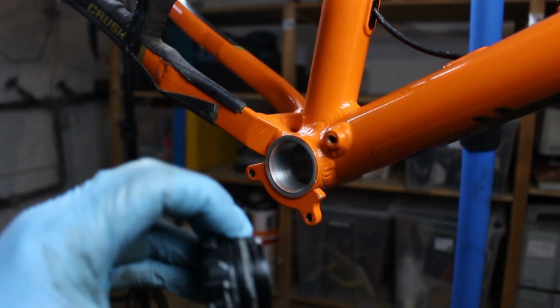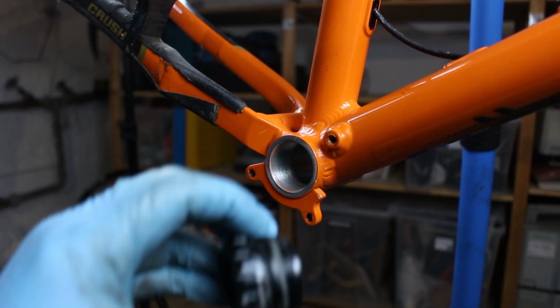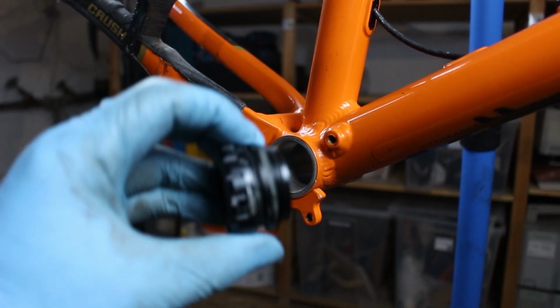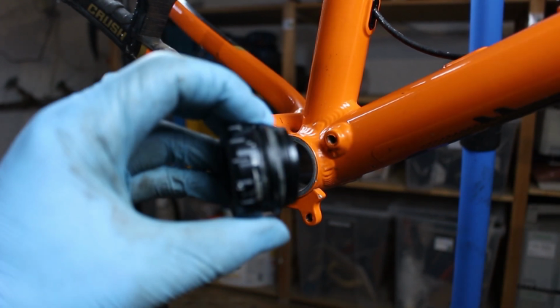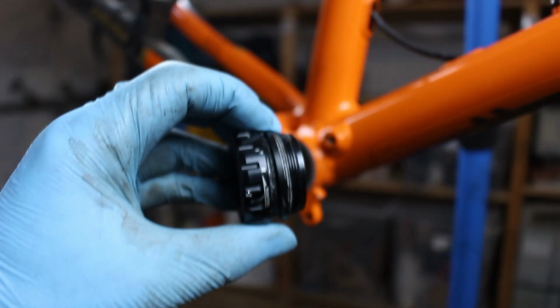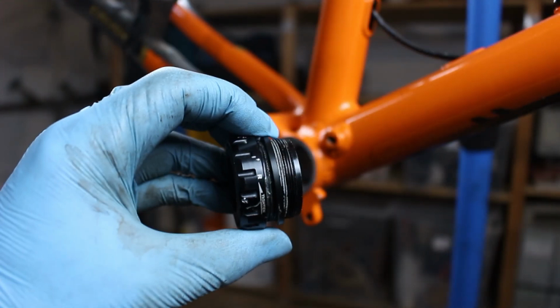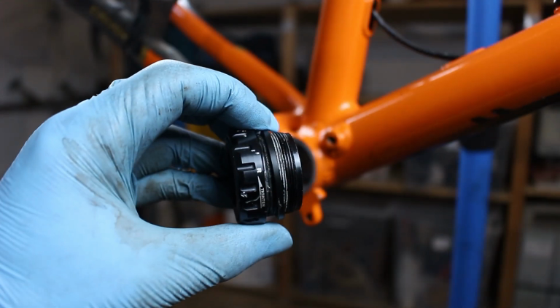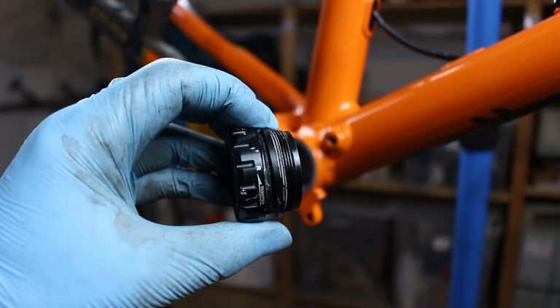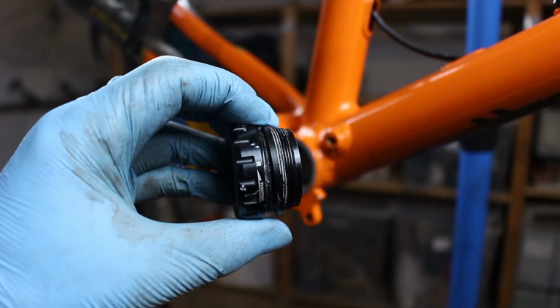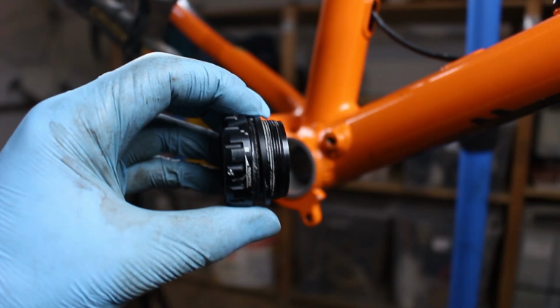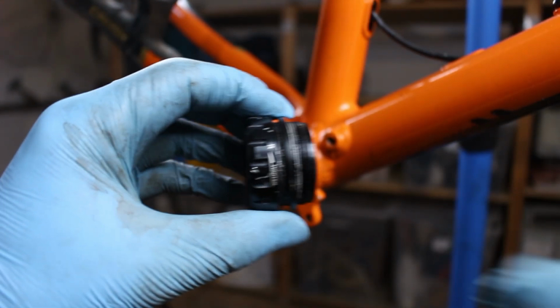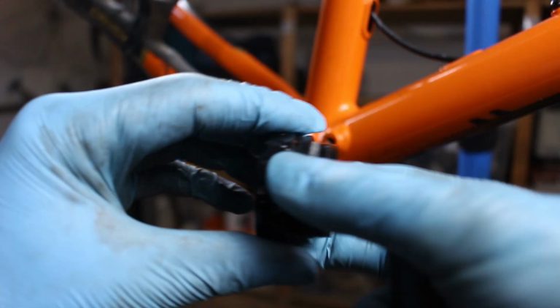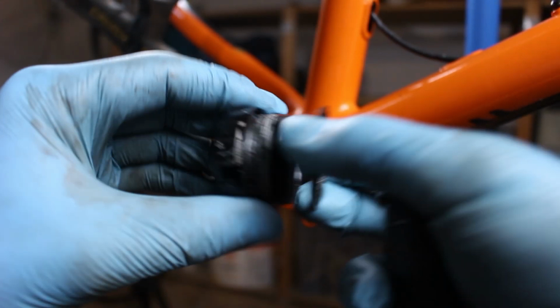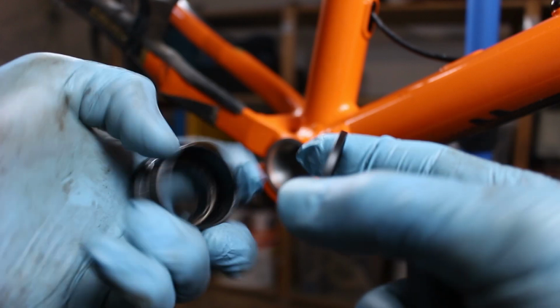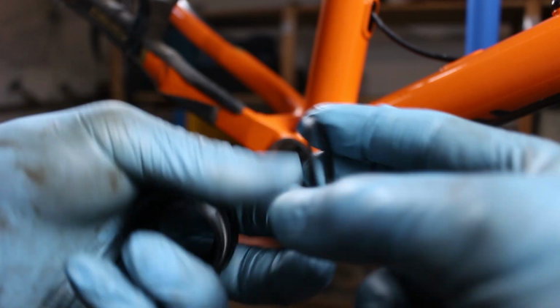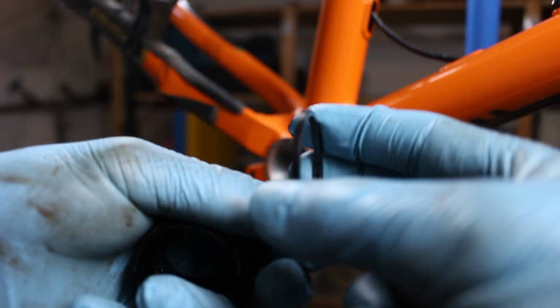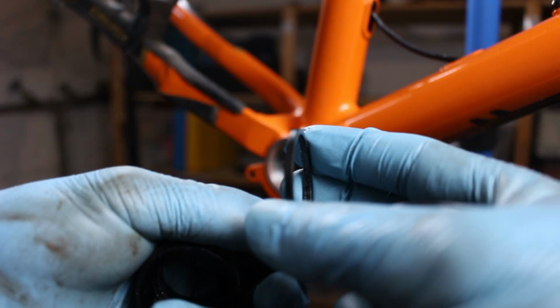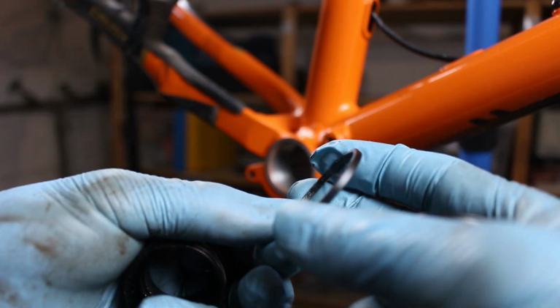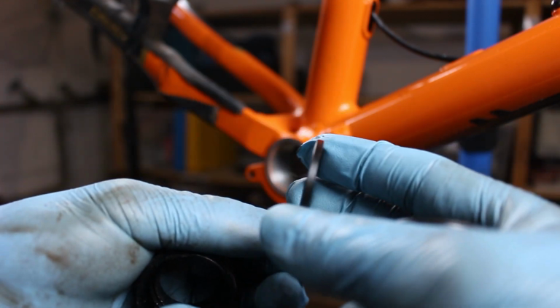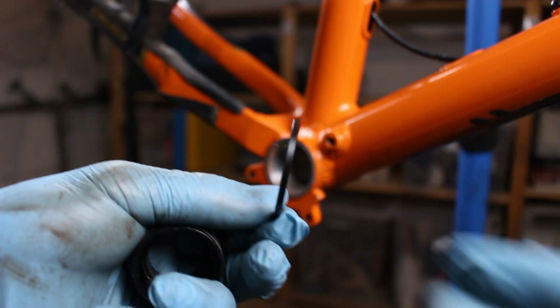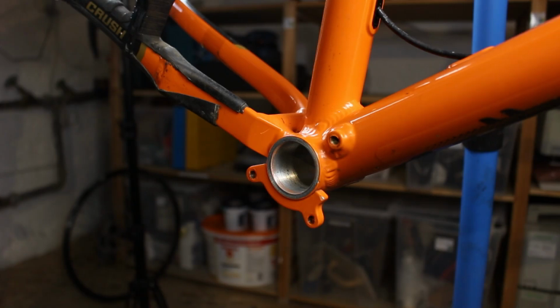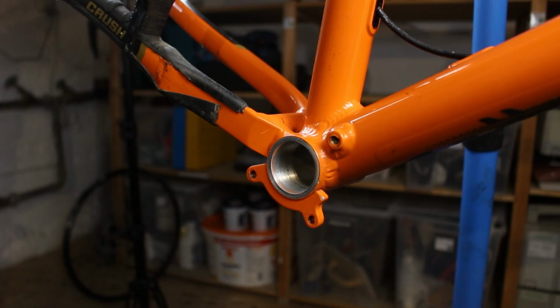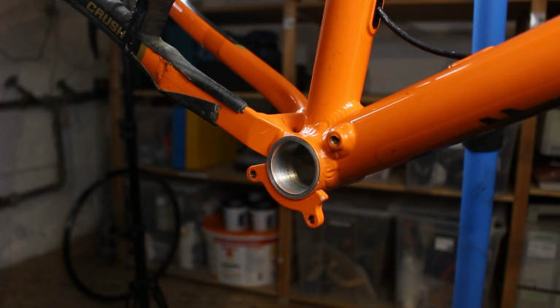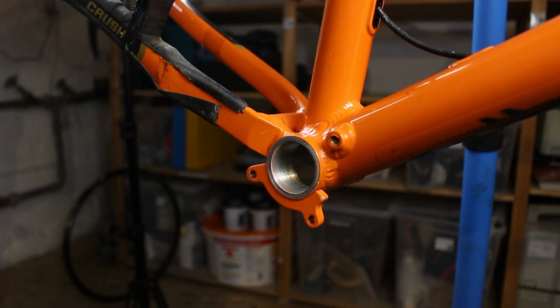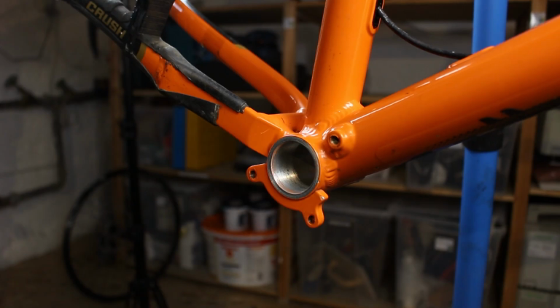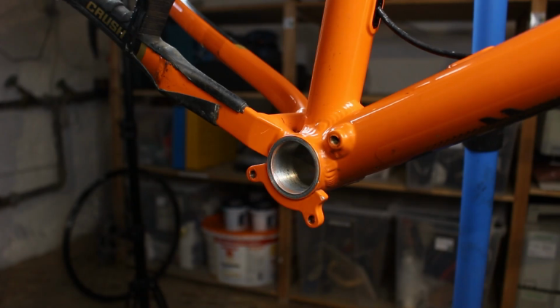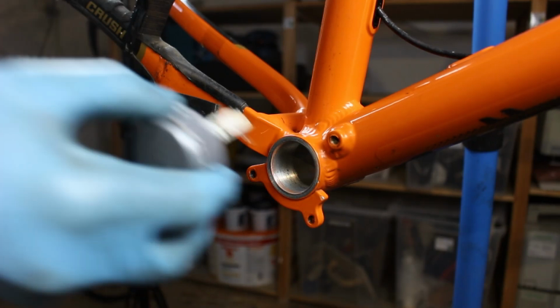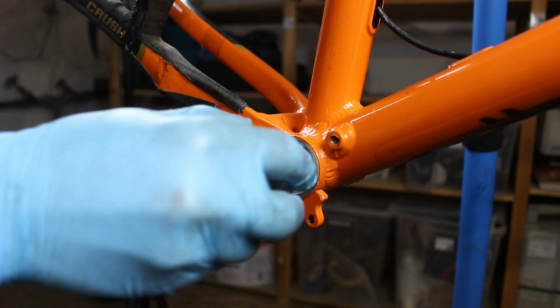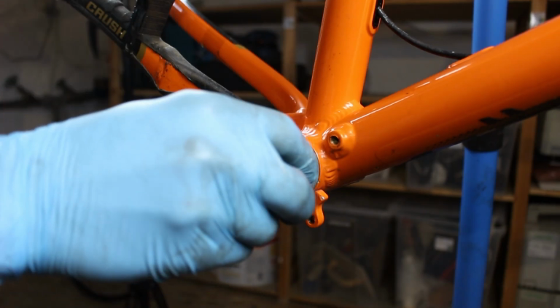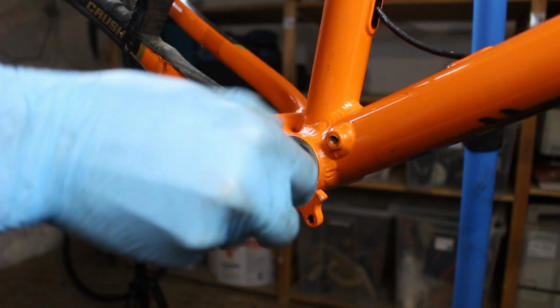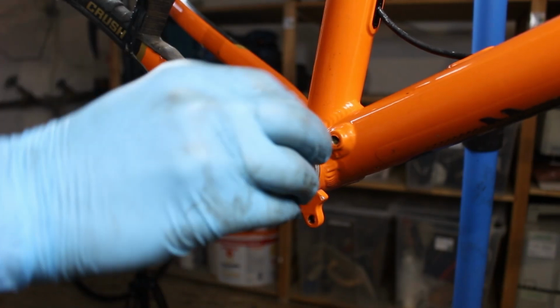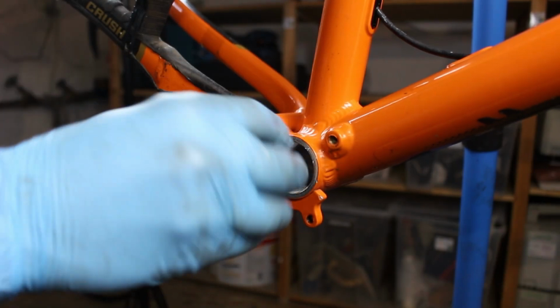Now we can start with the fun part — the assembly. First I screw in the bottom bracket, and as with all other metal-on-metal surfaces, you have to use grease.